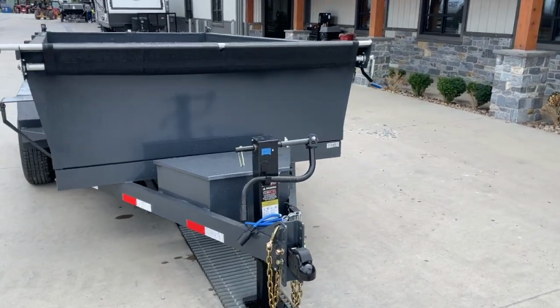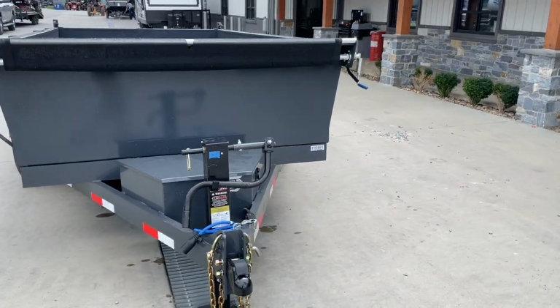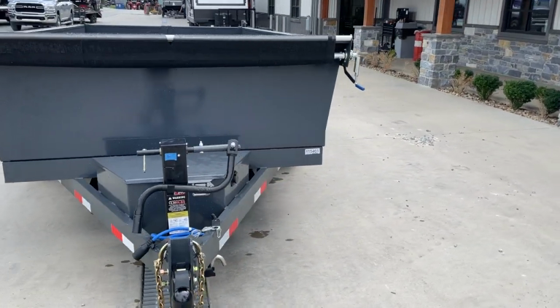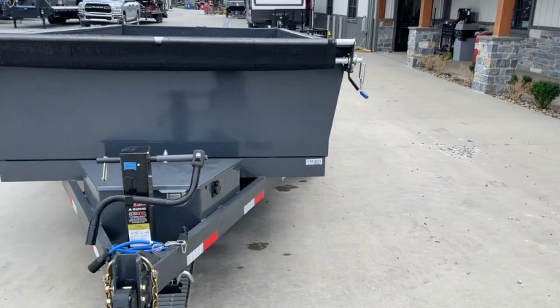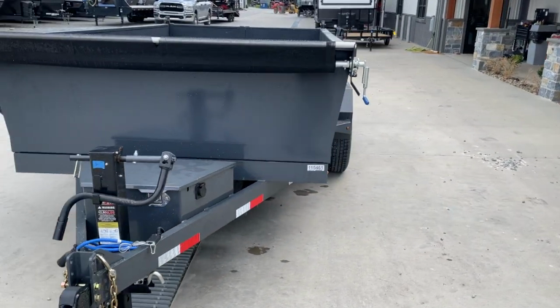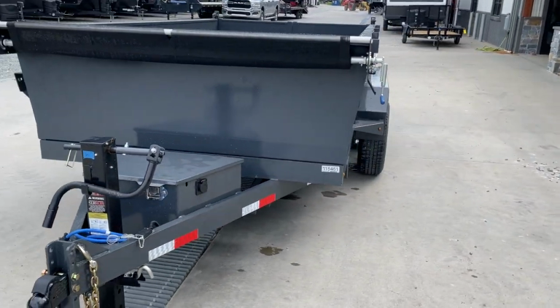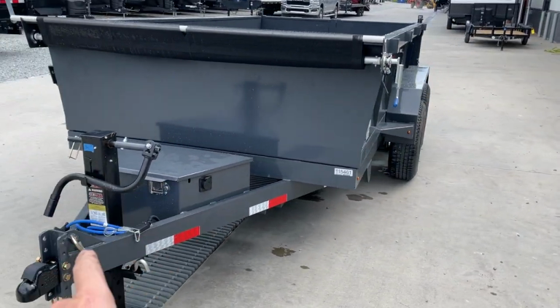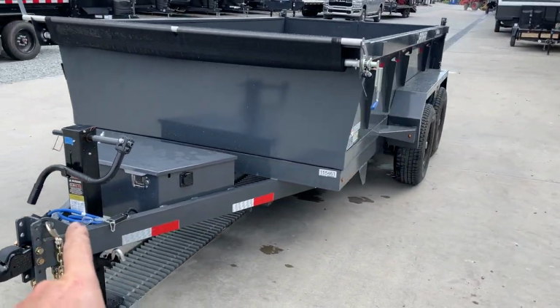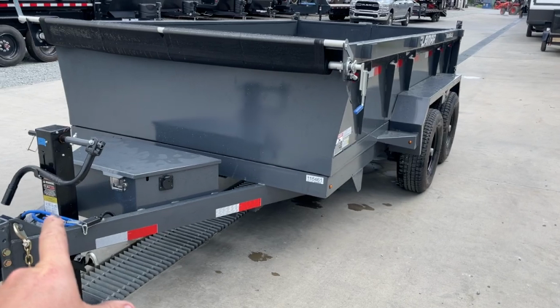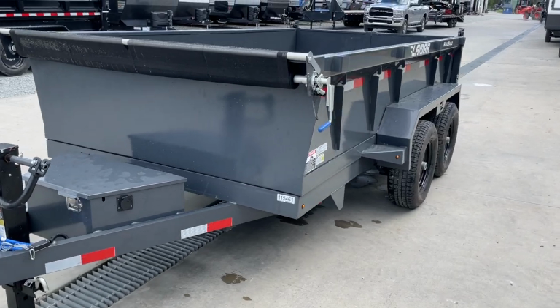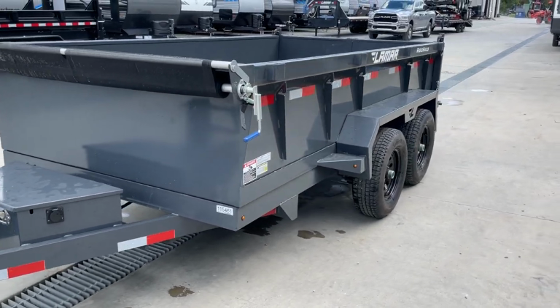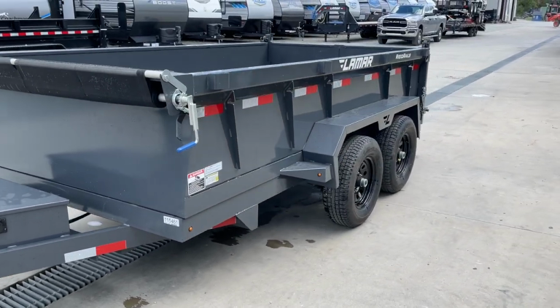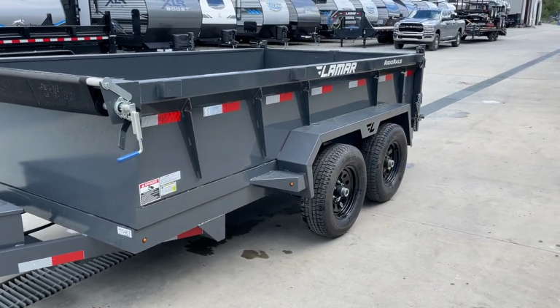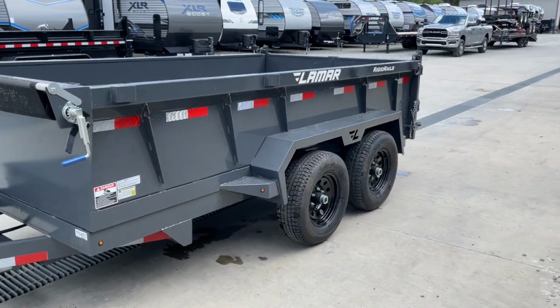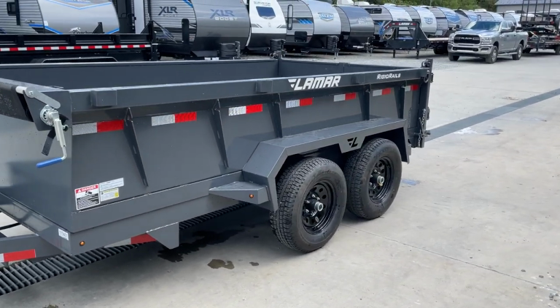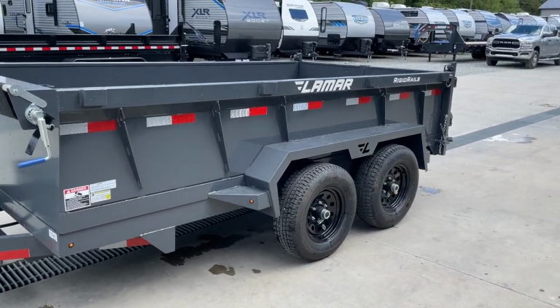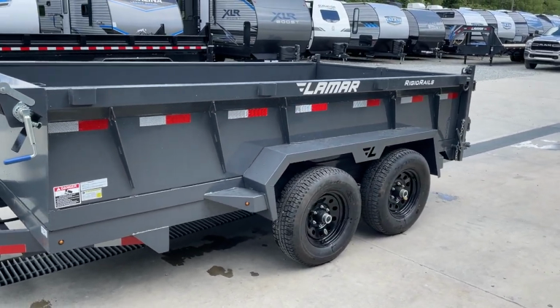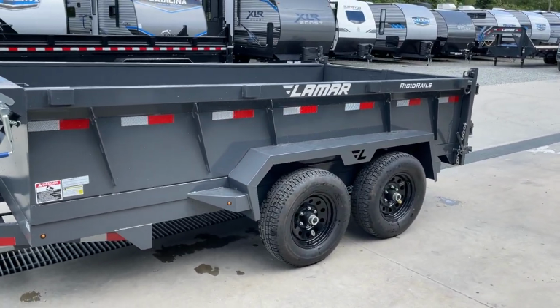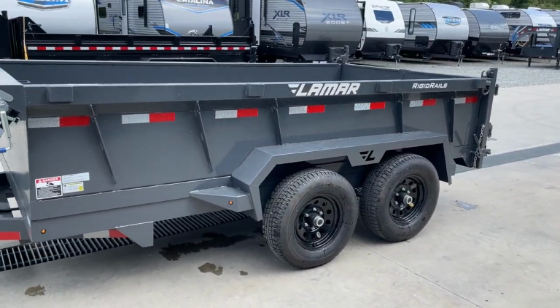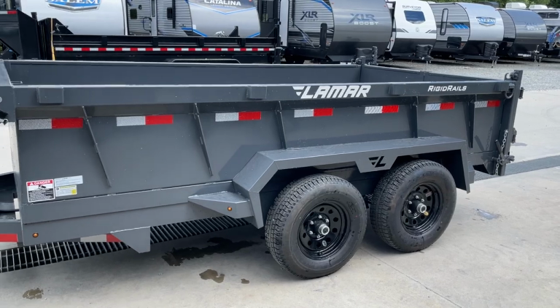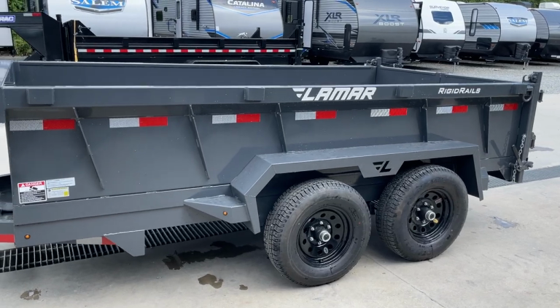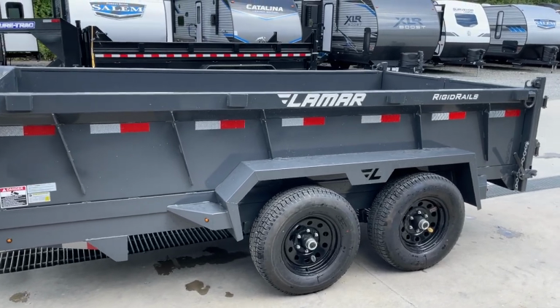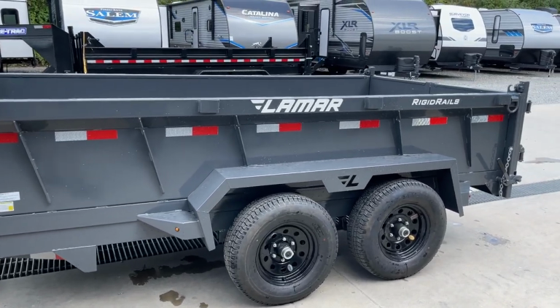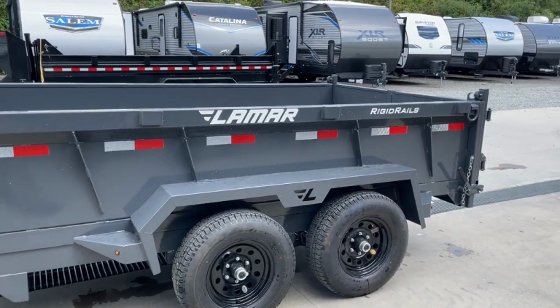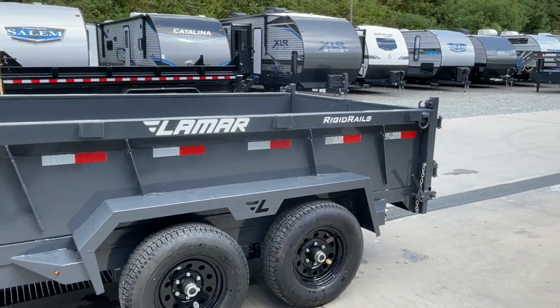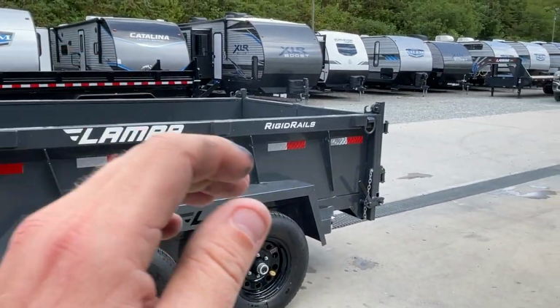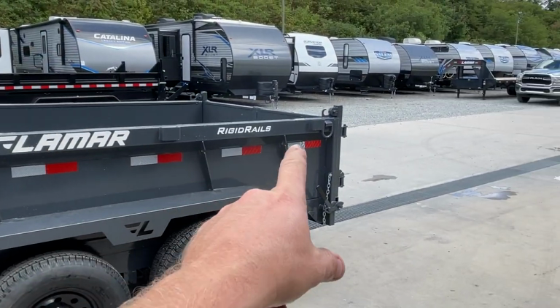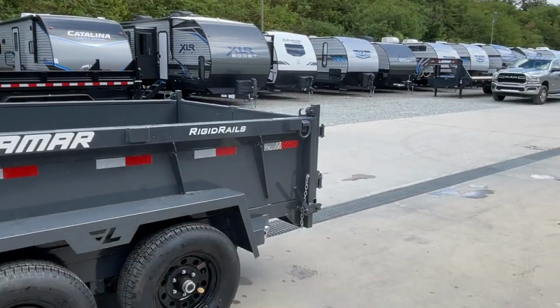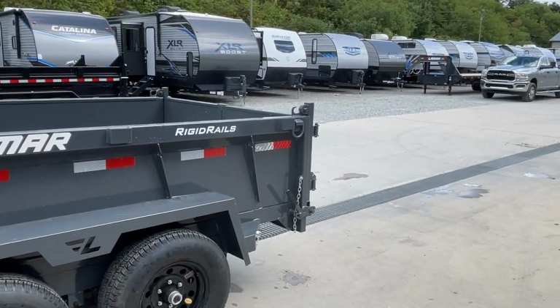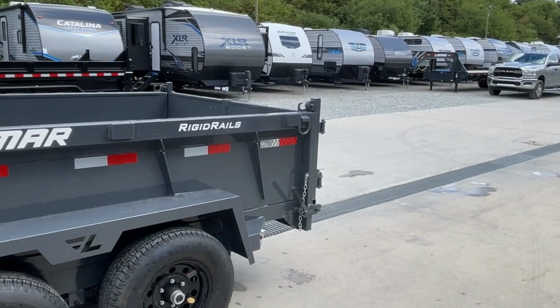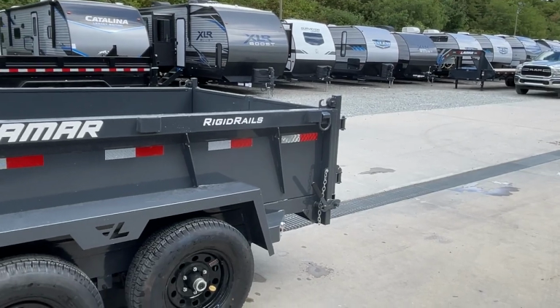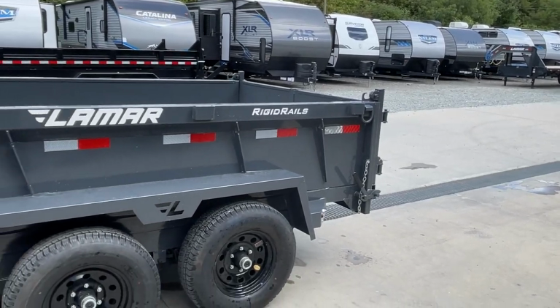This has a few upgrades on it that I wanted to showcase. The 12k jack option, and it also has a 2-foot side upgrade. This trailer comes standard with an 18-inch side, and then we added a rear spreader combination gate at the back of the trailer.